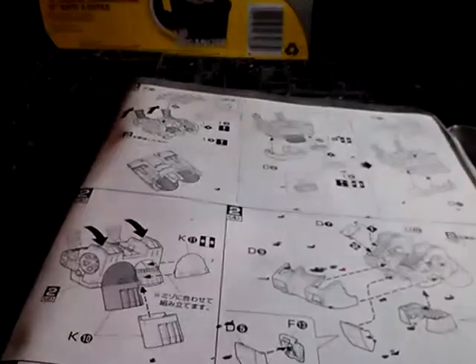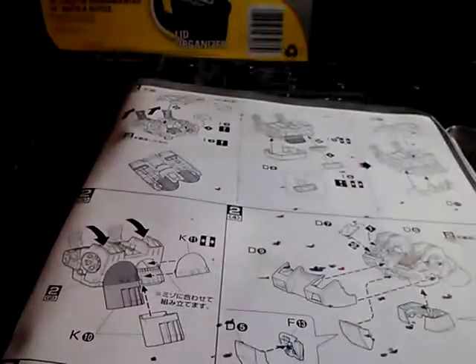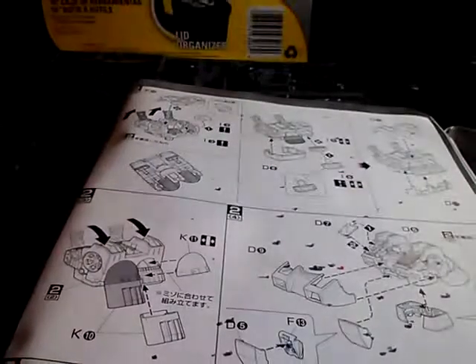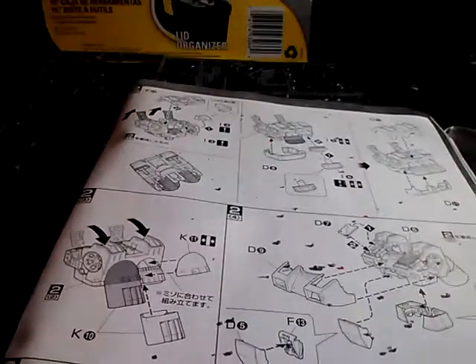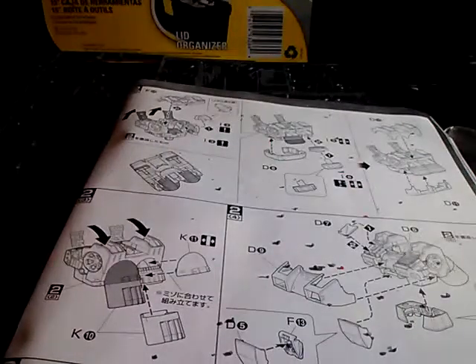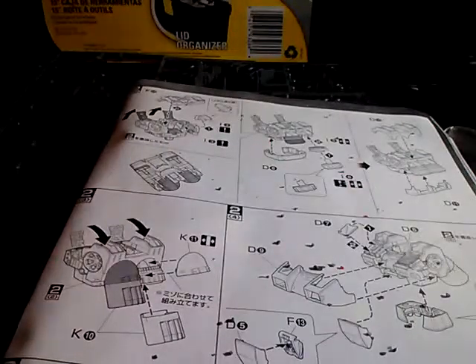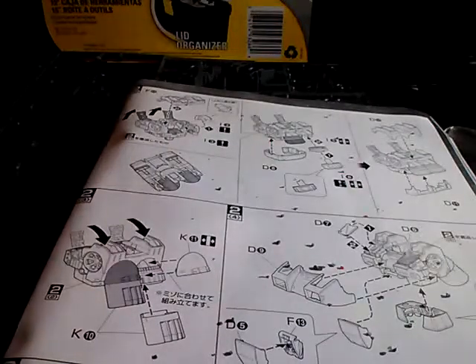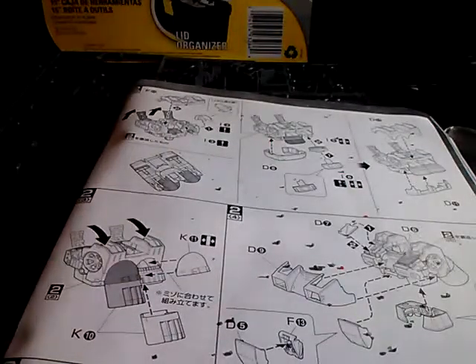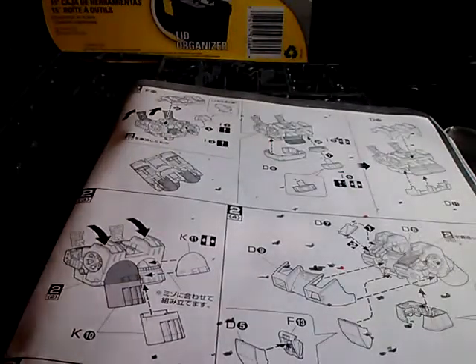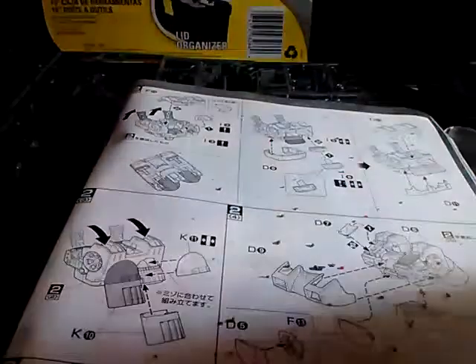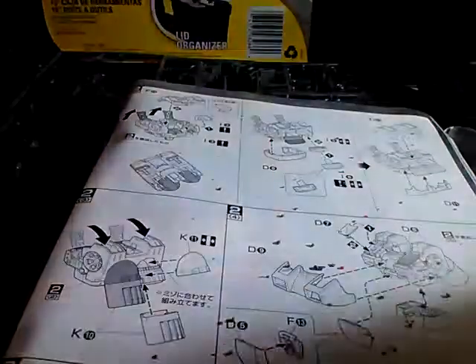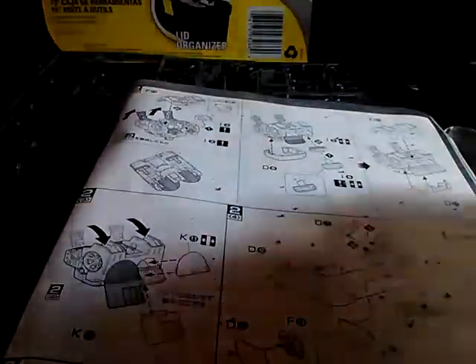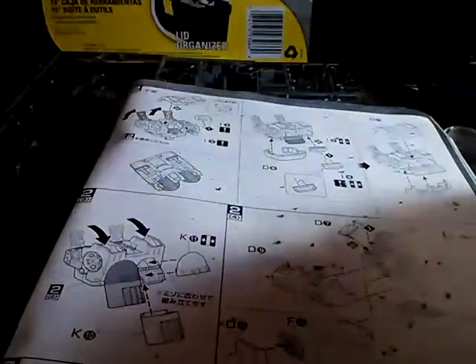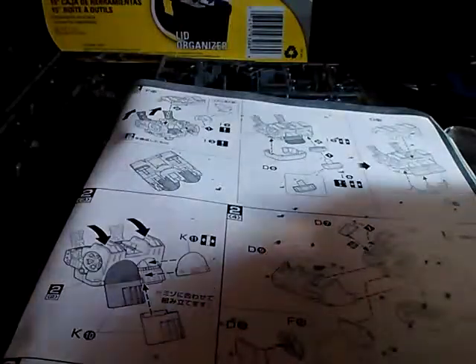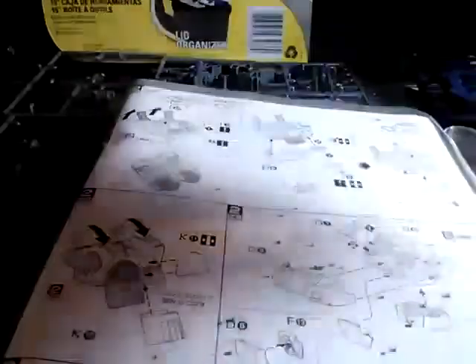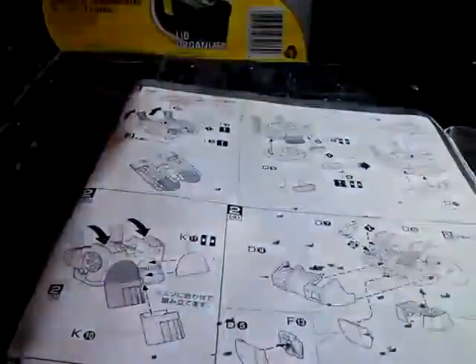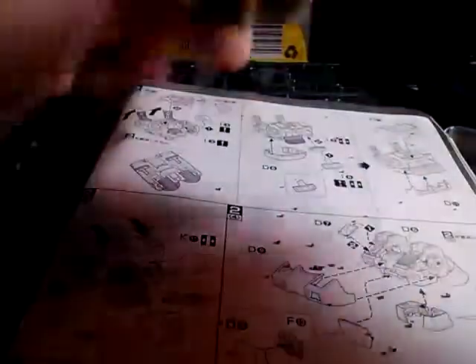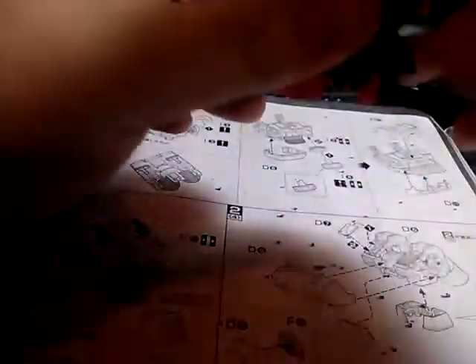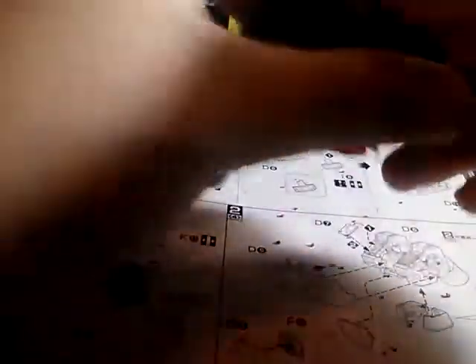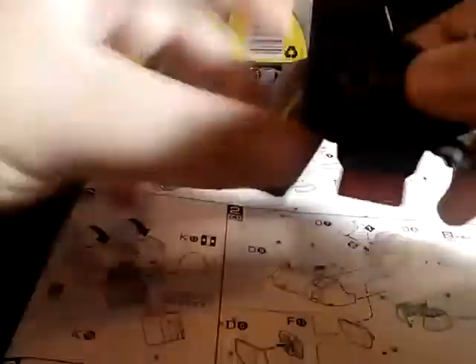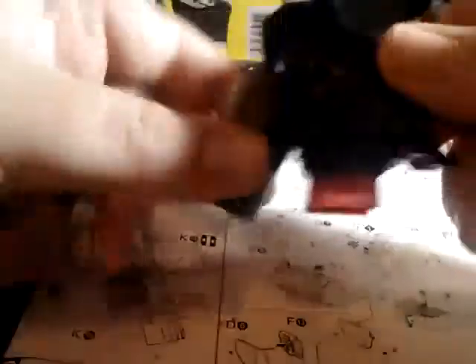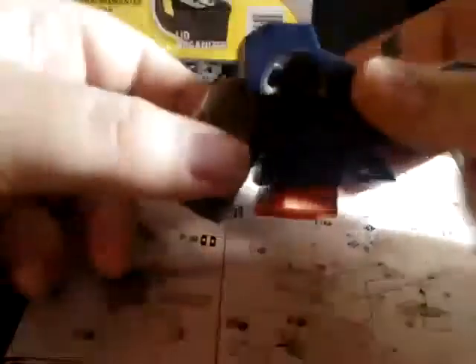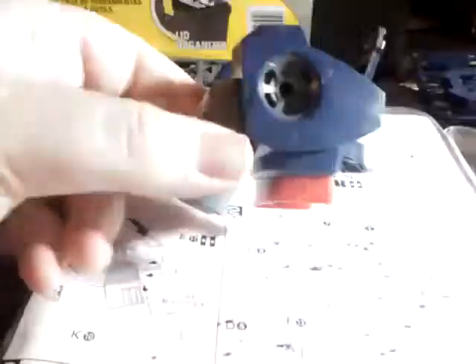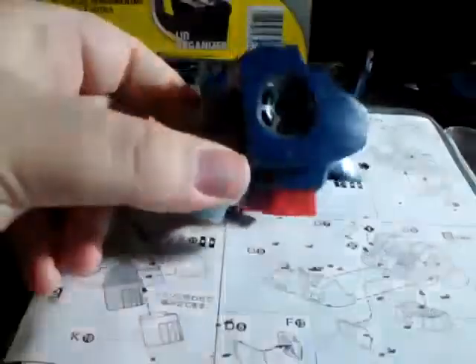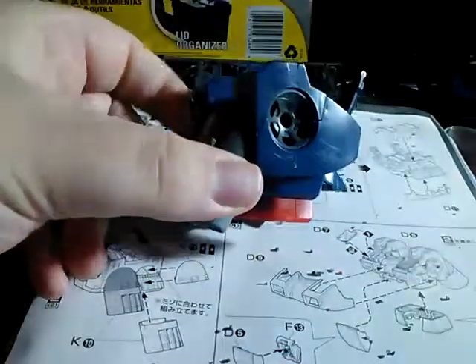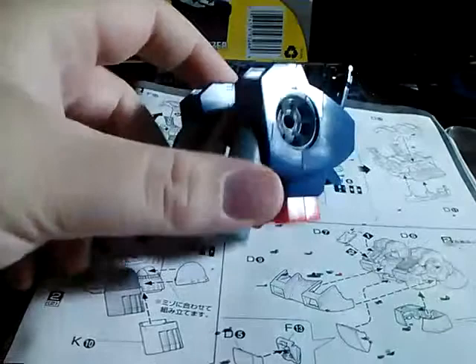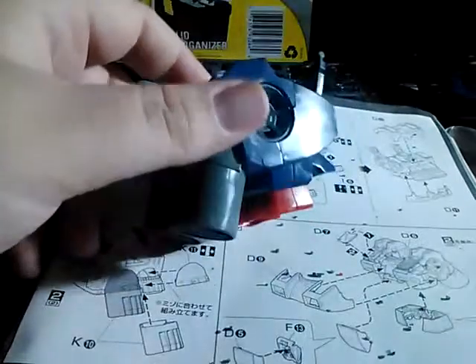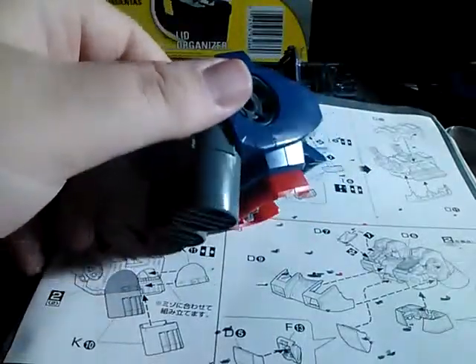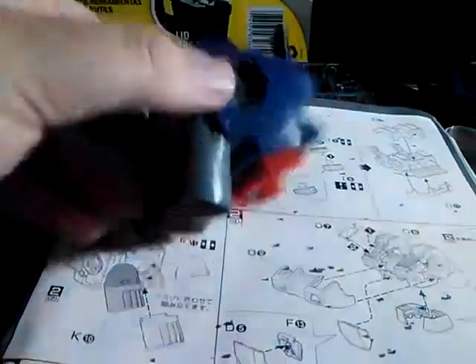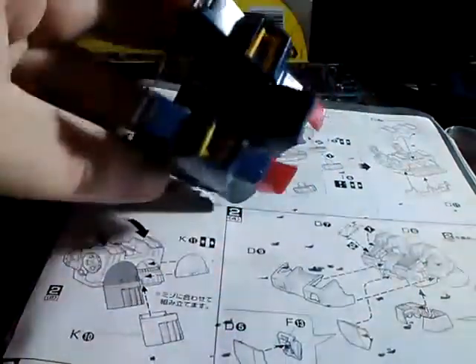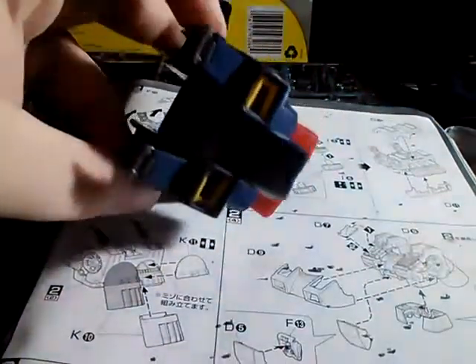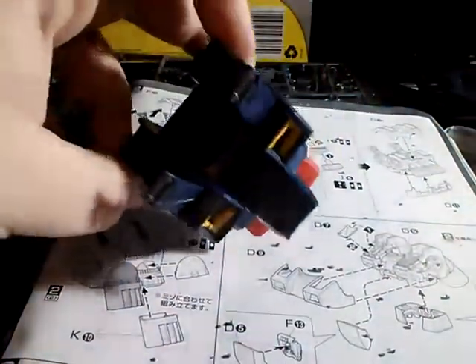Hello Gunpla fans, this is Joe of Joe's Gunpla here with another video. Just a quick update on my progress with the gun tank. So far I have gotten the torso completed for the most part.